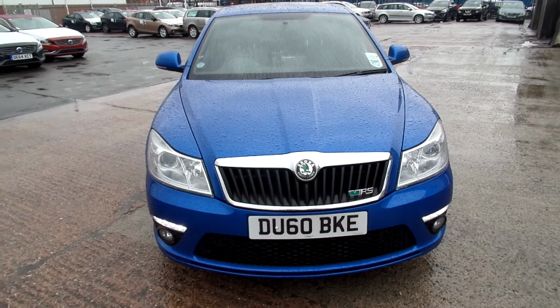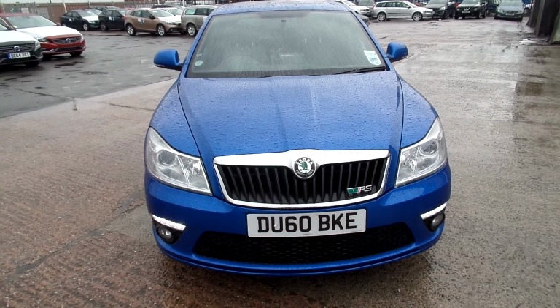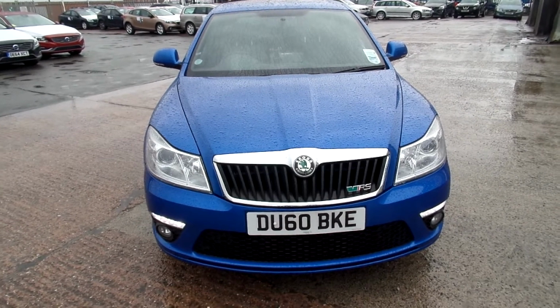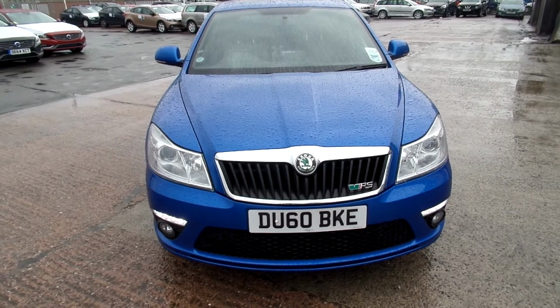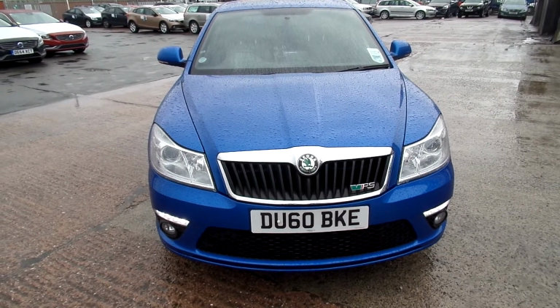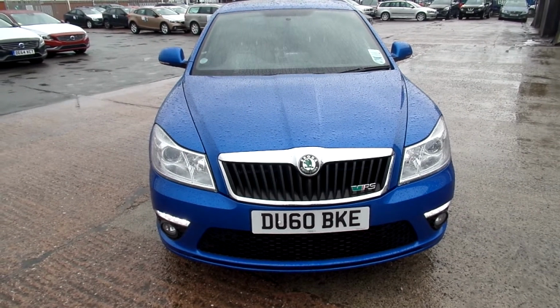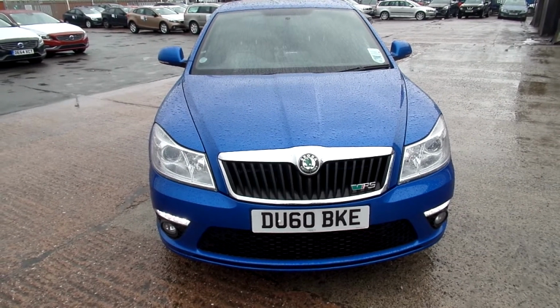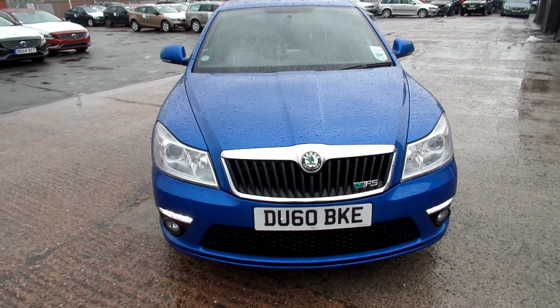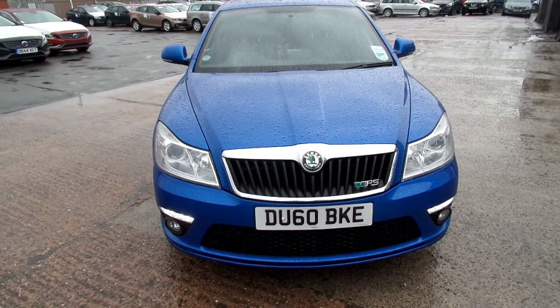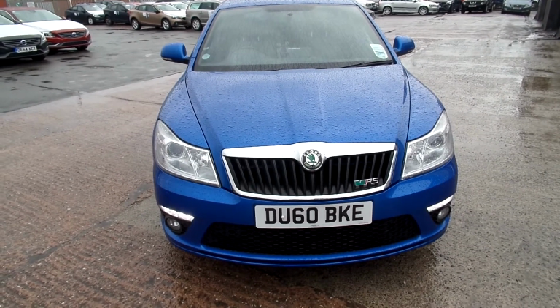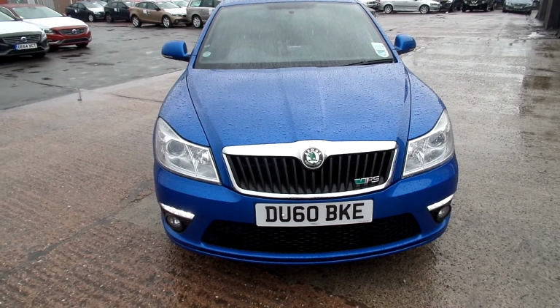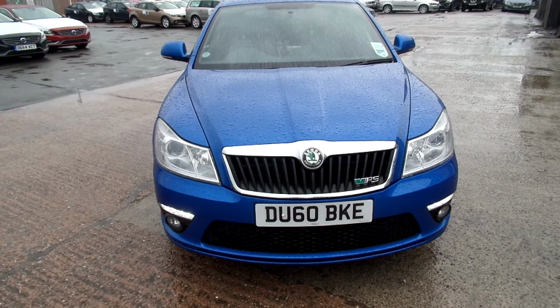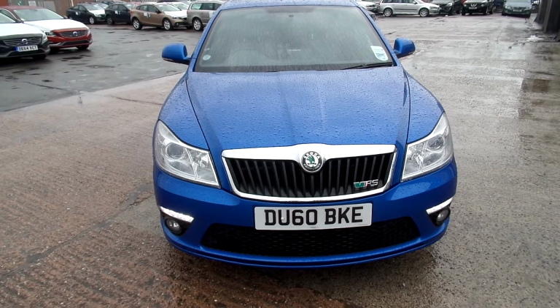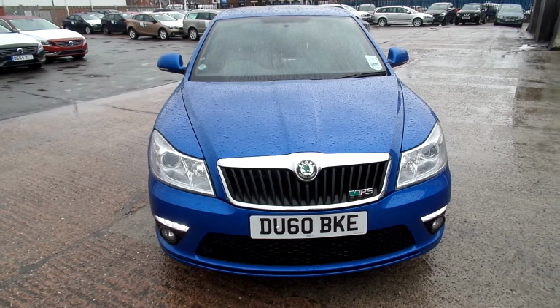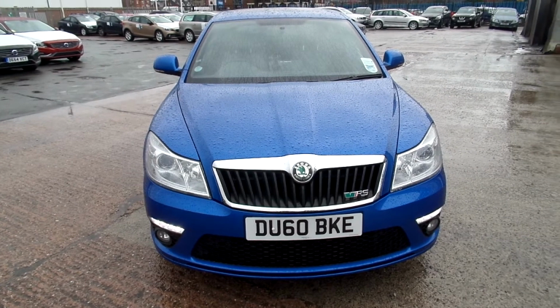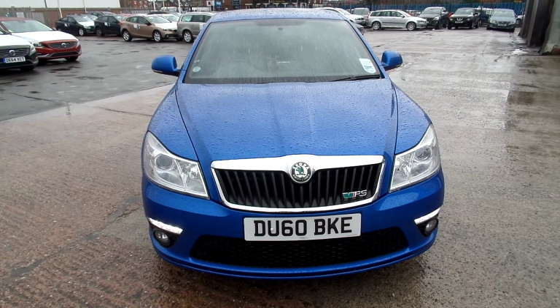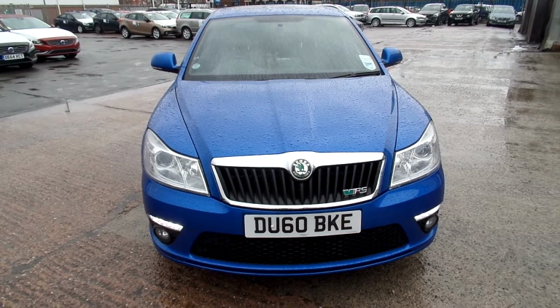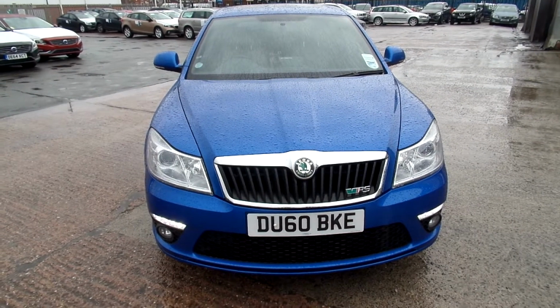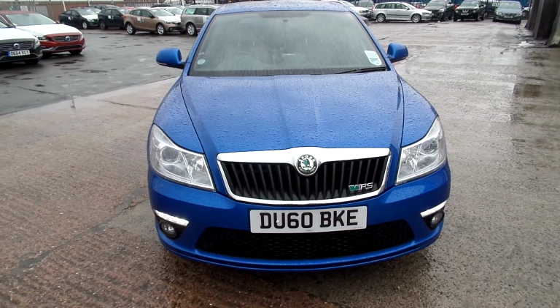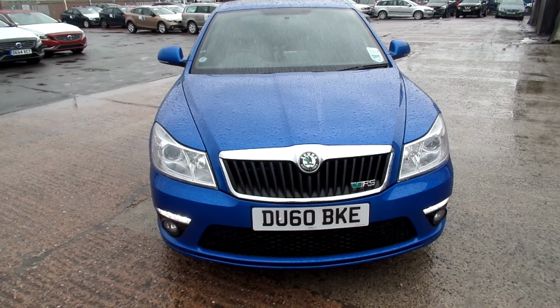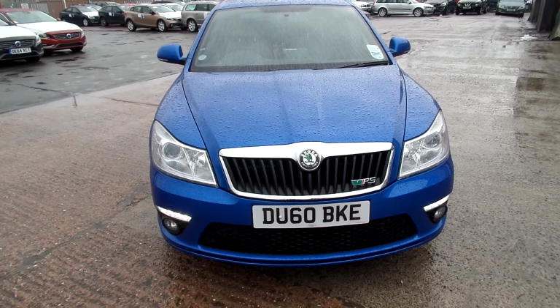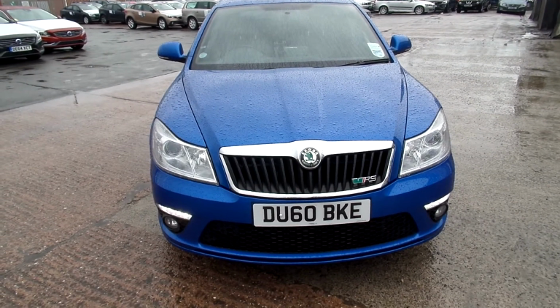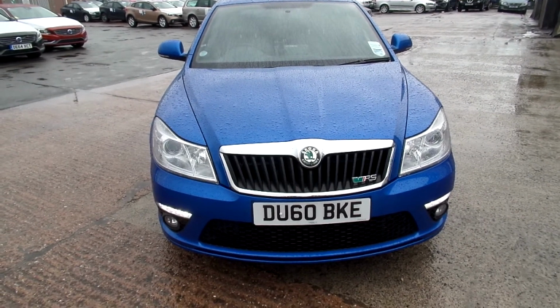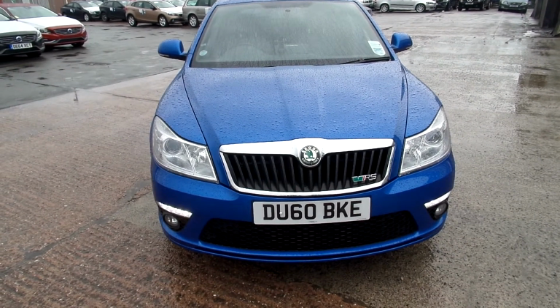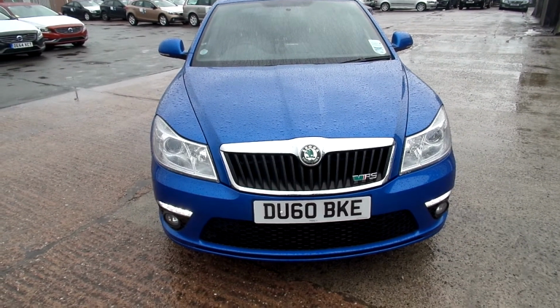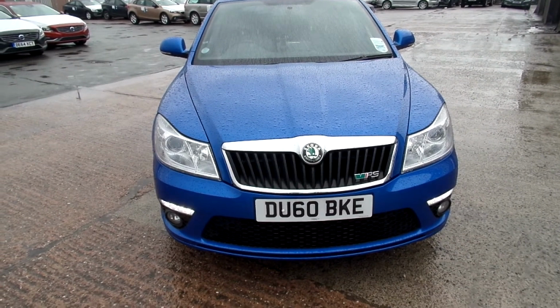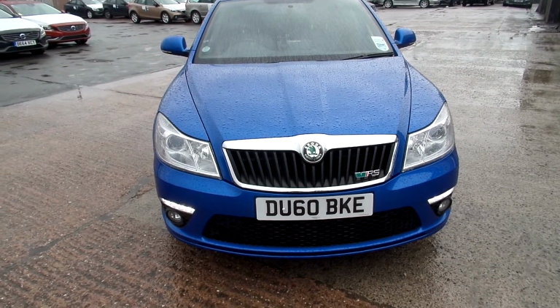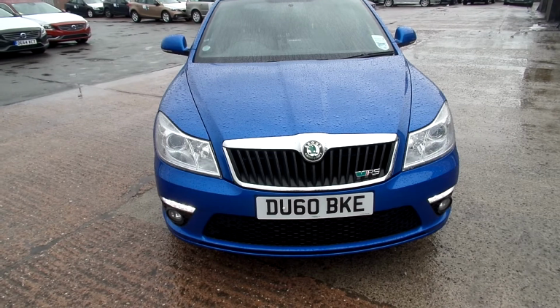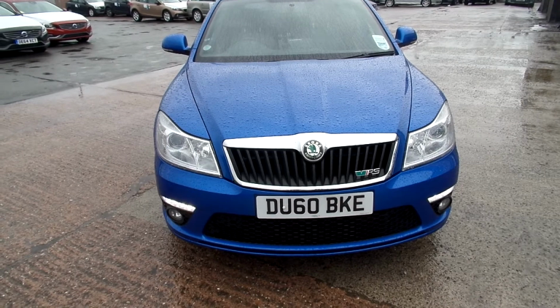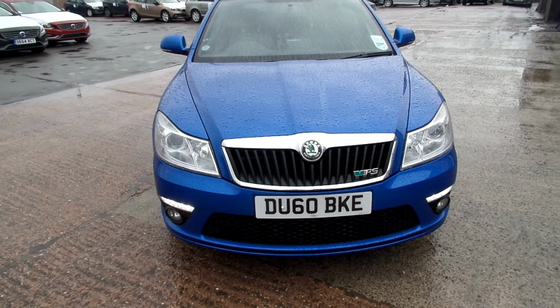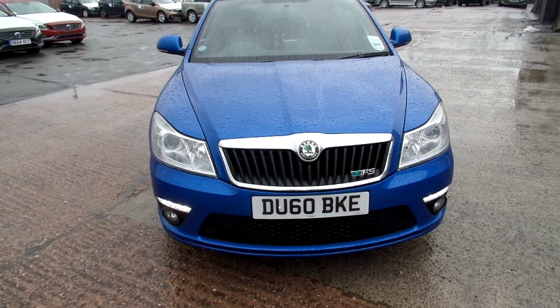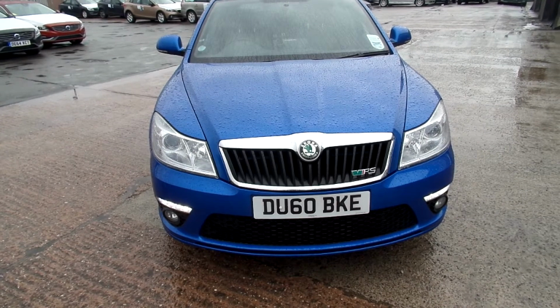Hello, welcome to Warrington Railroad Volvo. Today we have a 10-registered Skoda Octavia, 1968cc diesel. It's a VRS TDI CR, it's a manual and it's in blue.